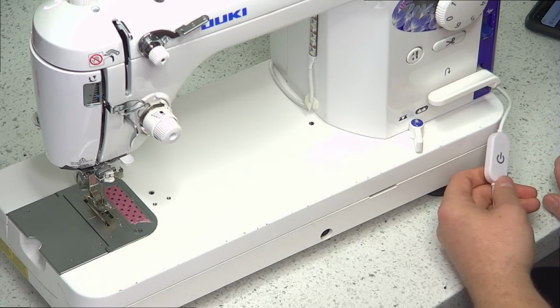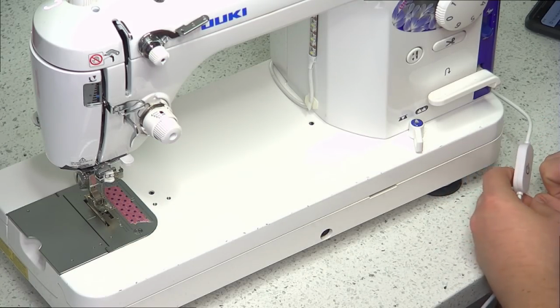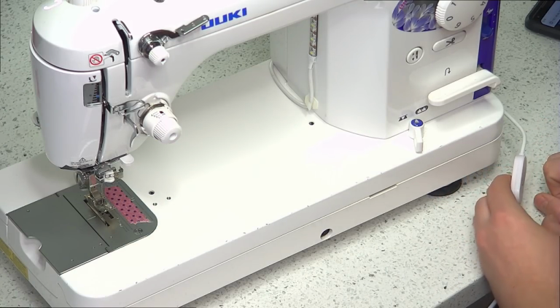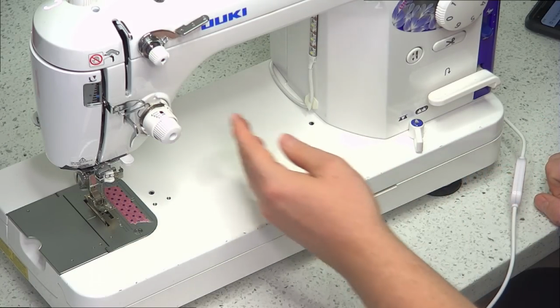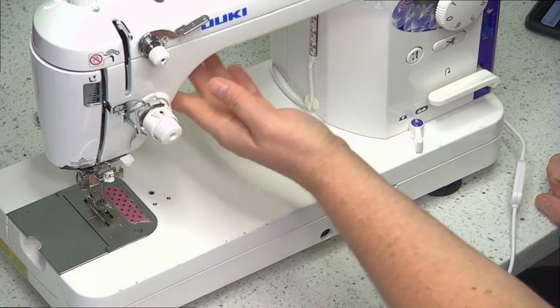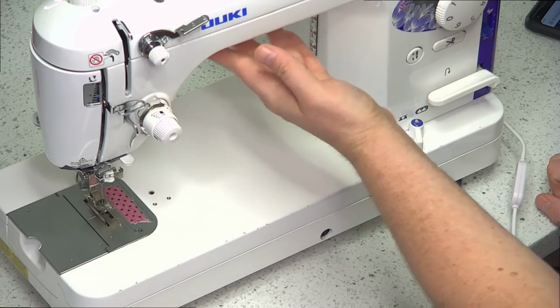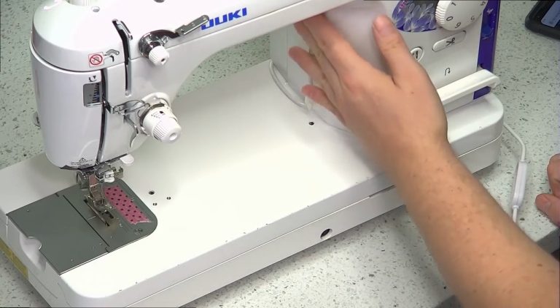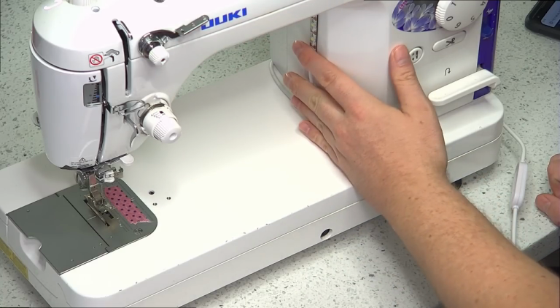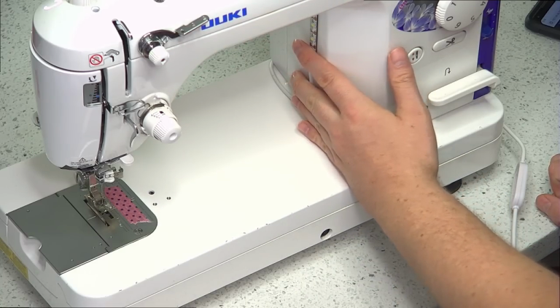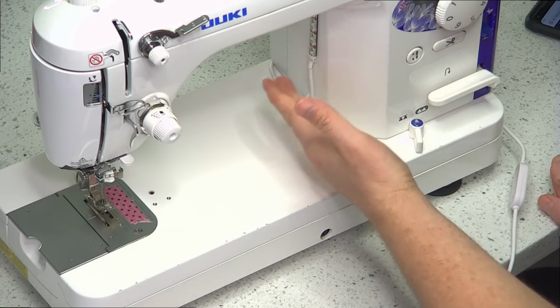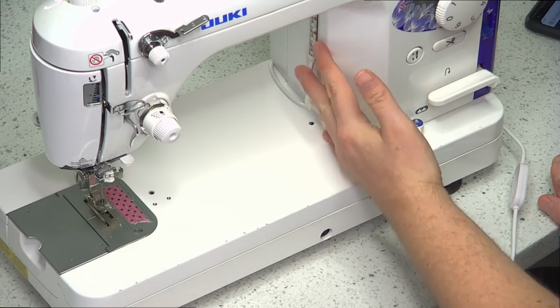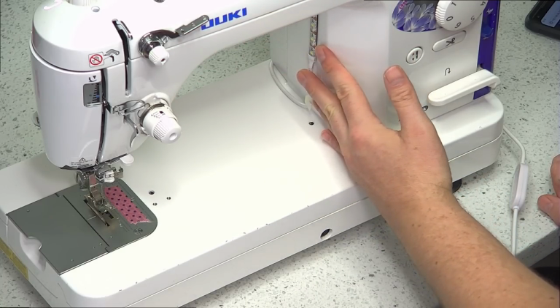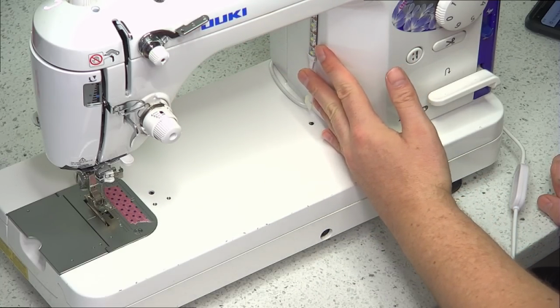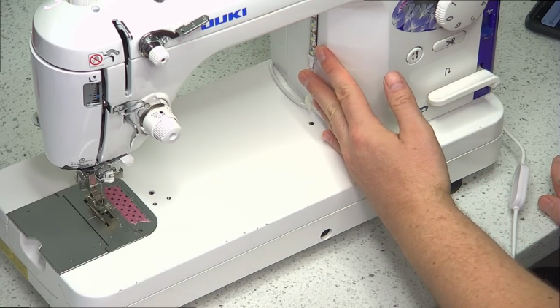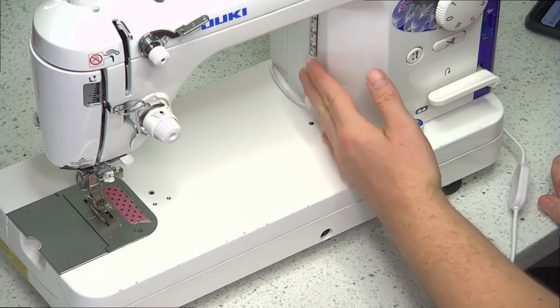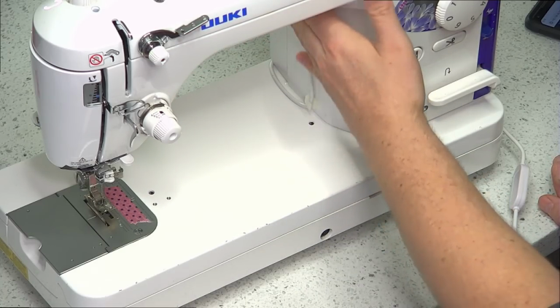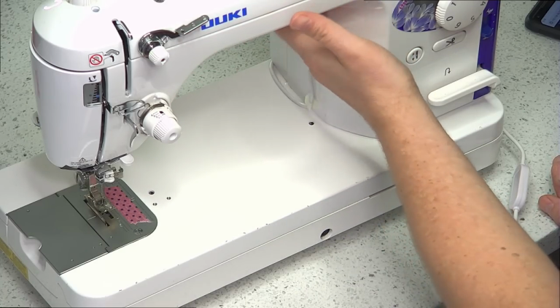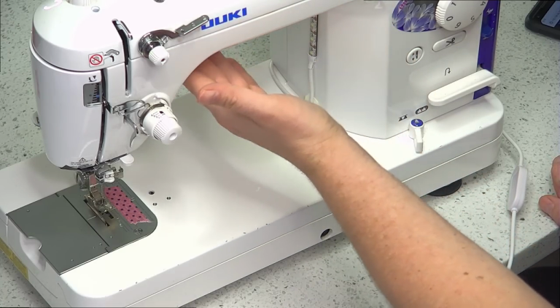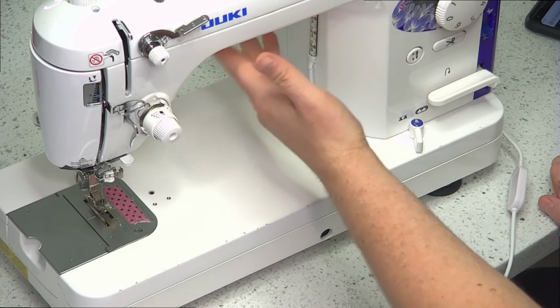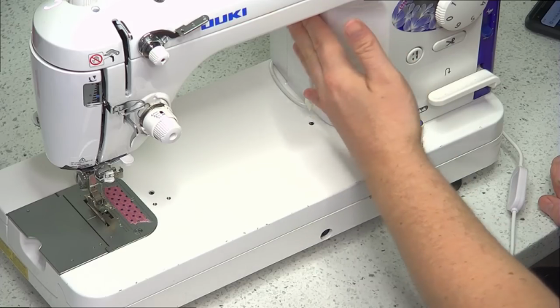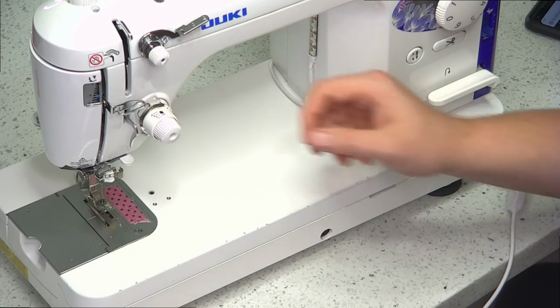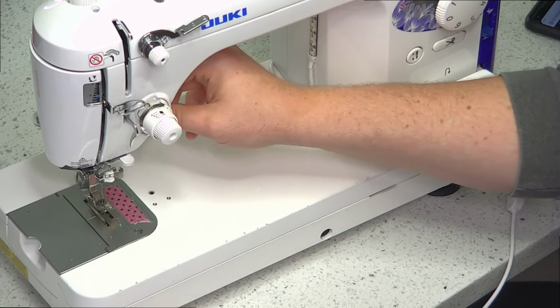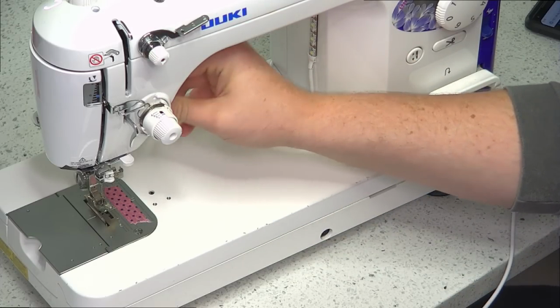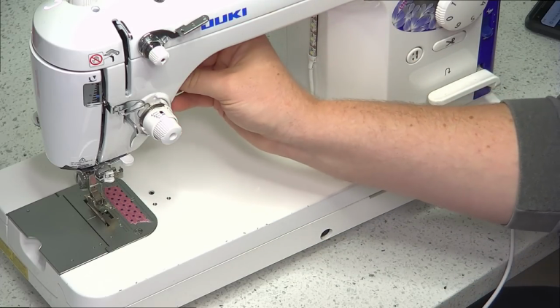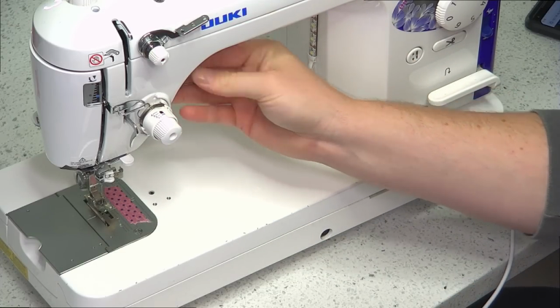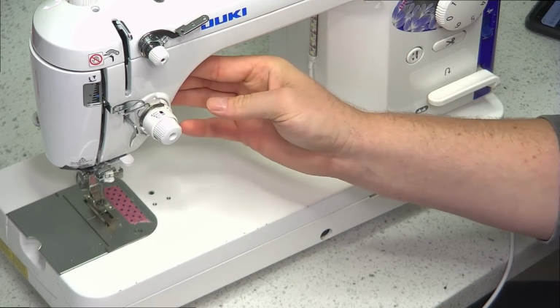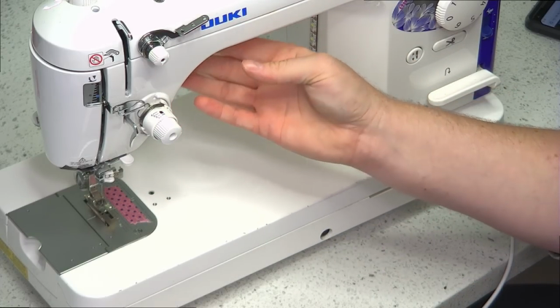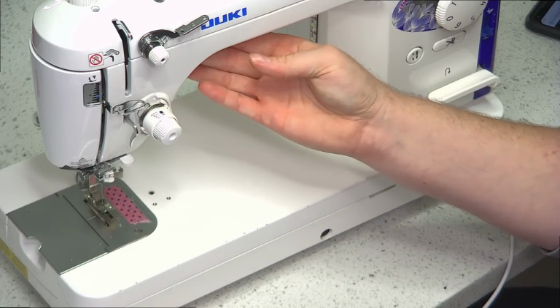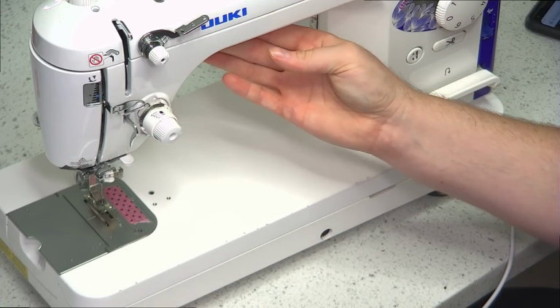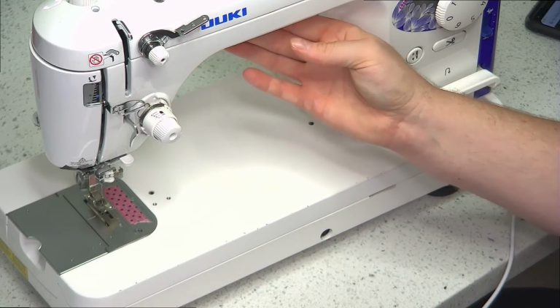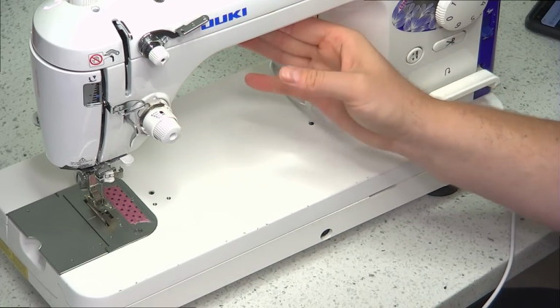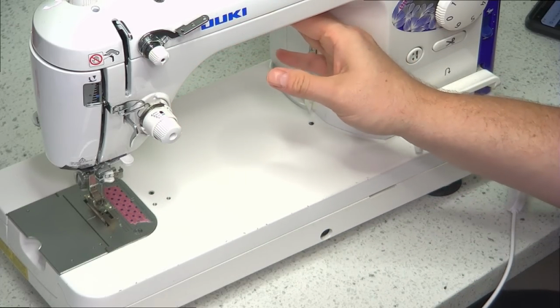Also when installing this, you want to make sure your surface is completely clean. Use an alcohol swab and really wipe it down so there's no oils or grease, because once it sticks it's stuck really good. You can press it on and double check to make sure everything's nice and solid.